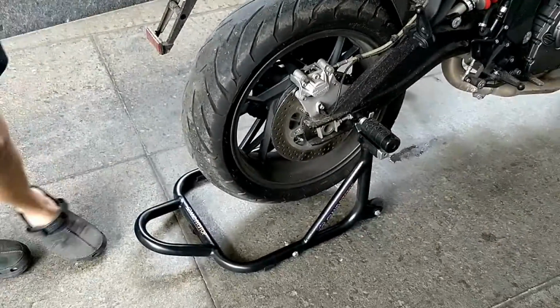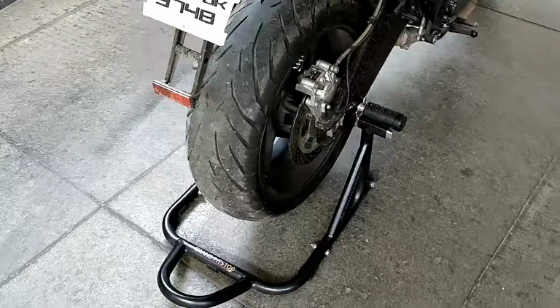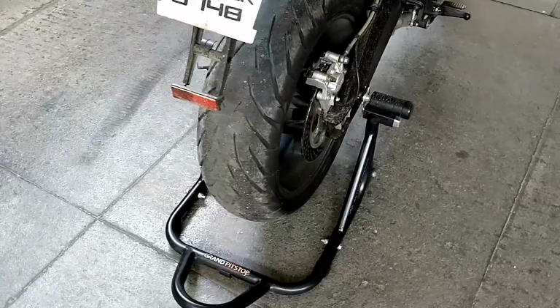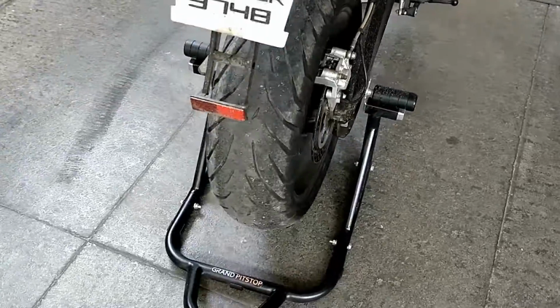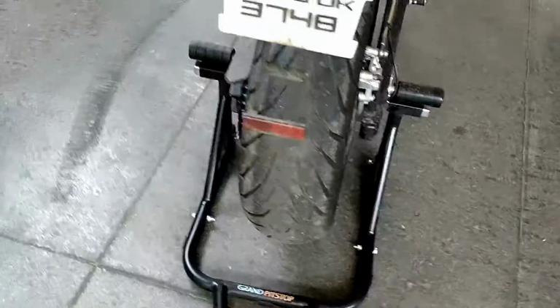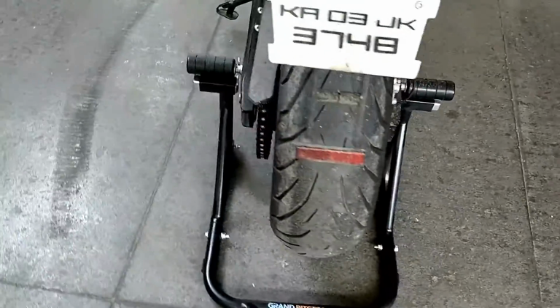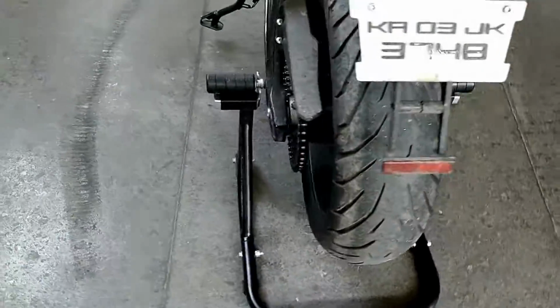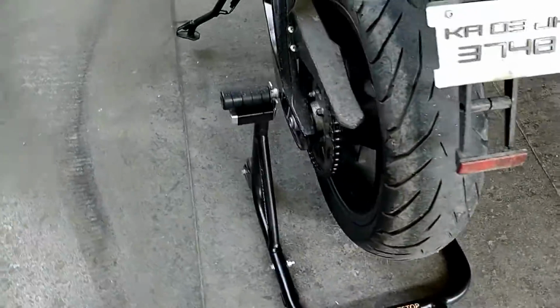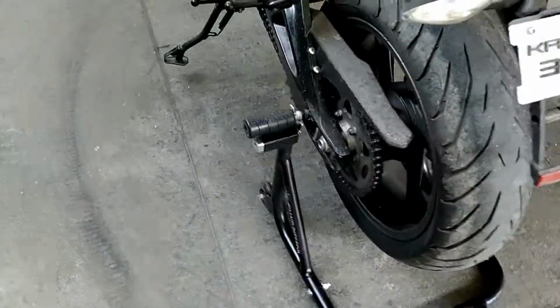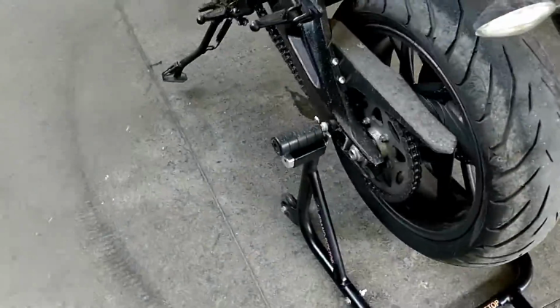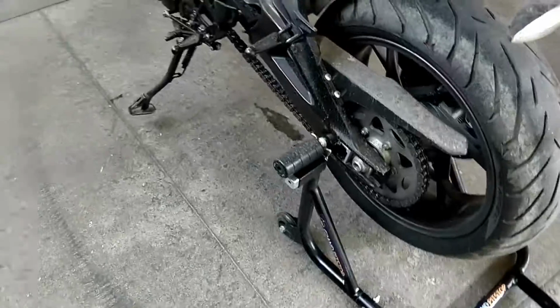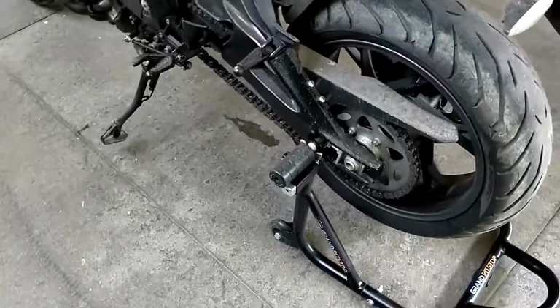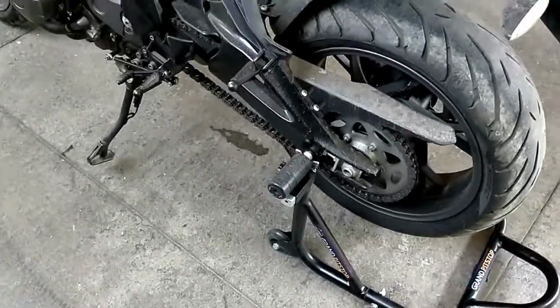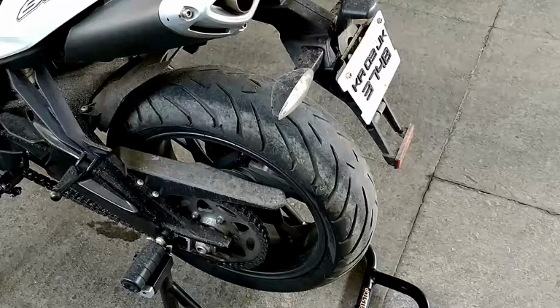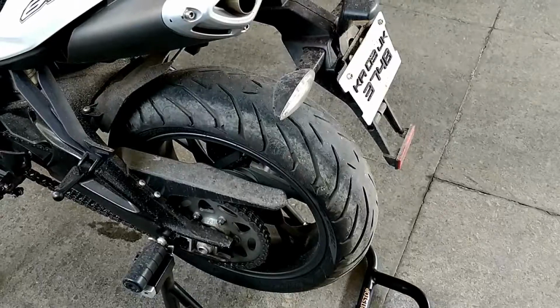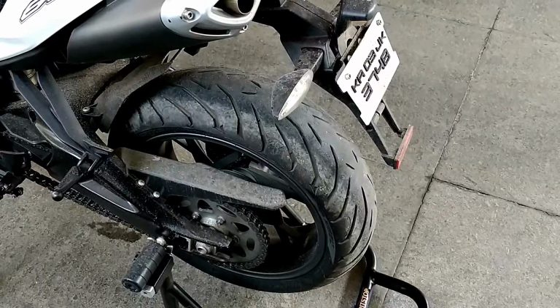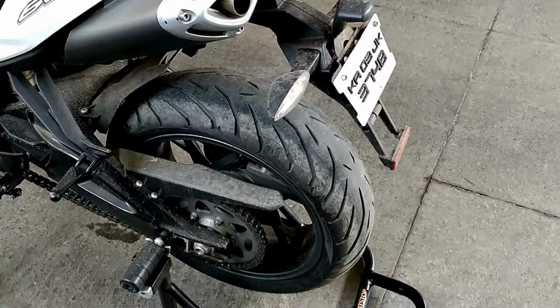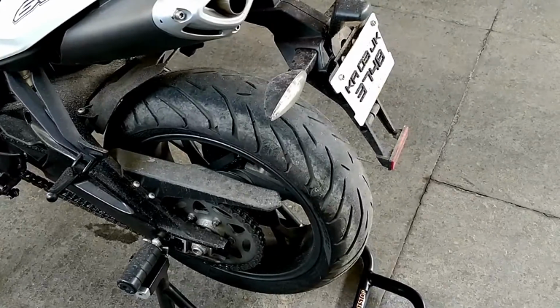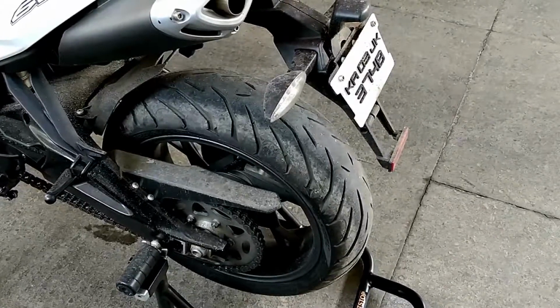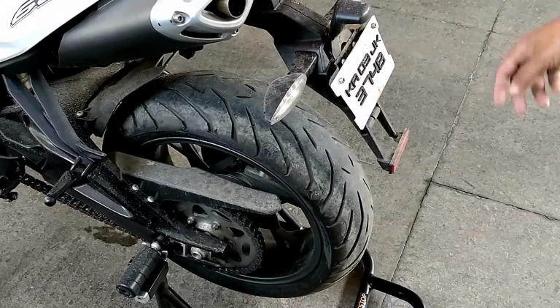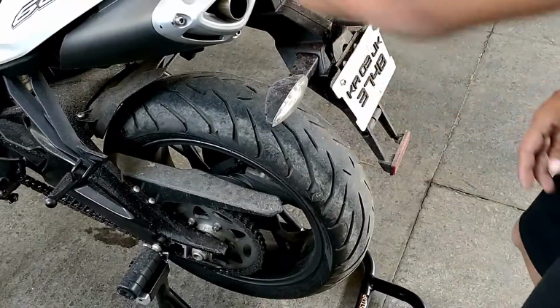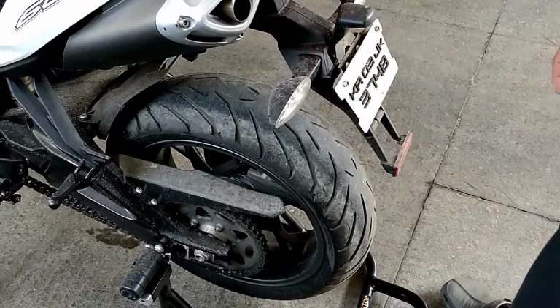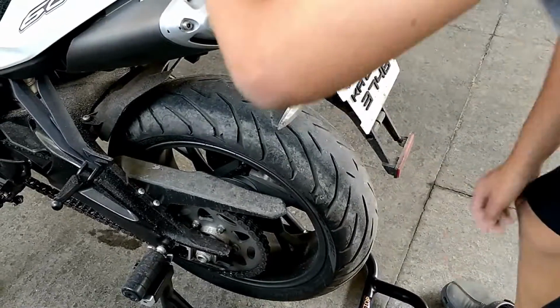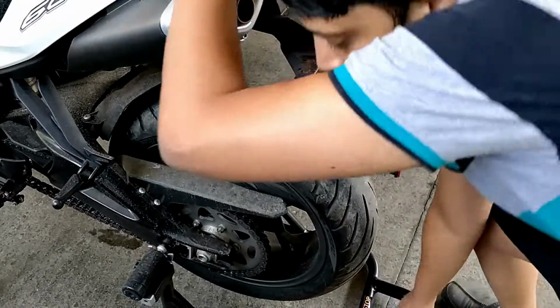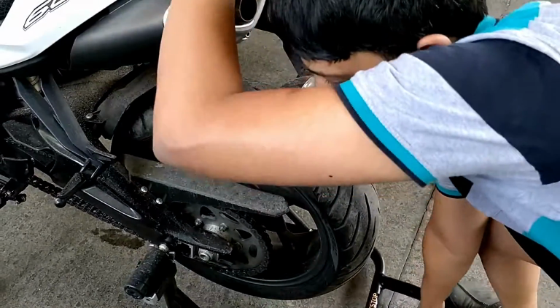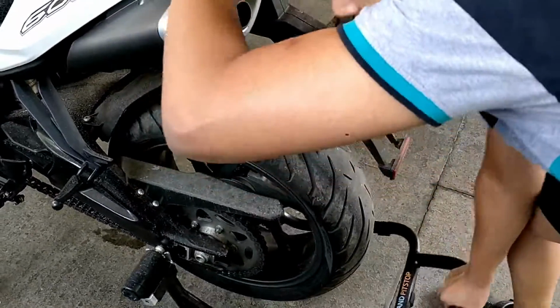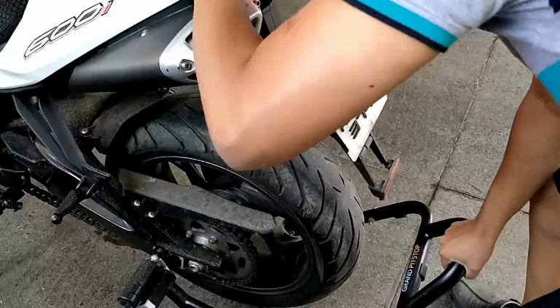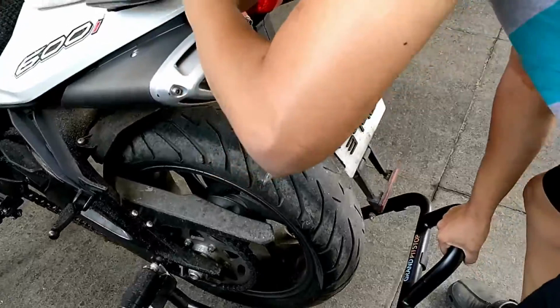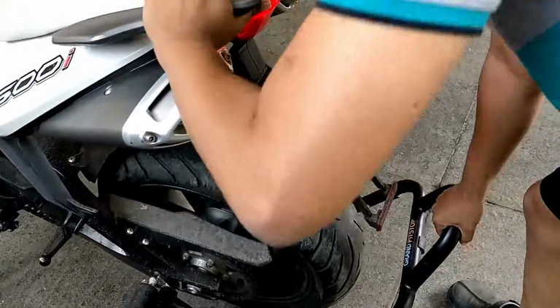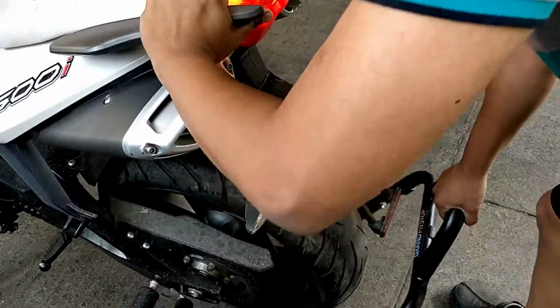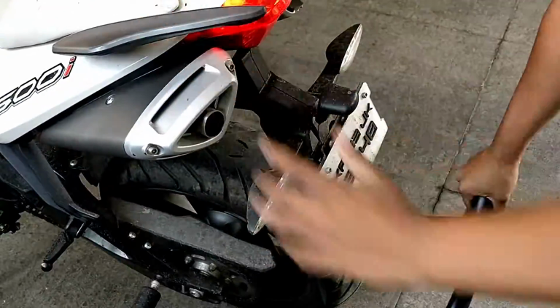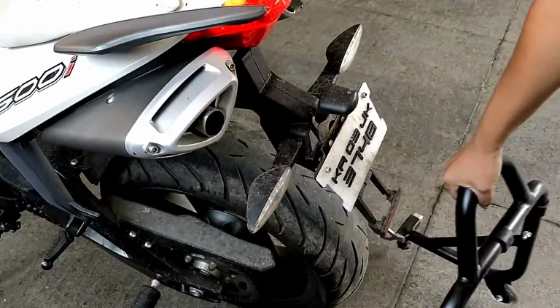That's how easy it is to put this paddock stand up. To remove it, all you have to do is grab your bike, move this out, and that's it.